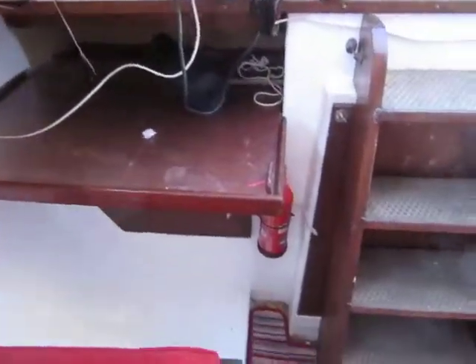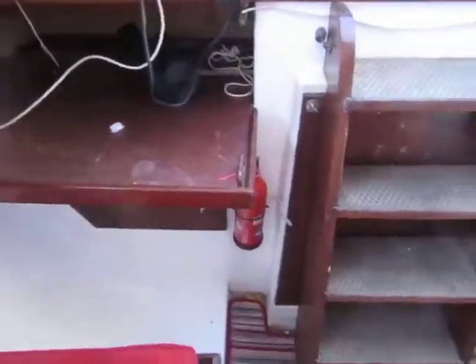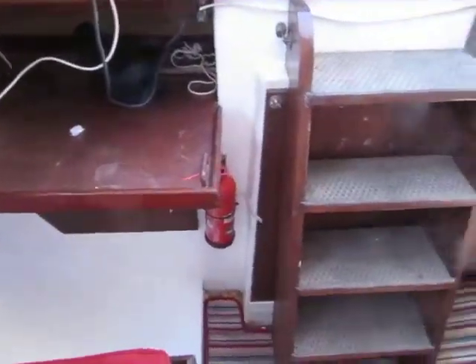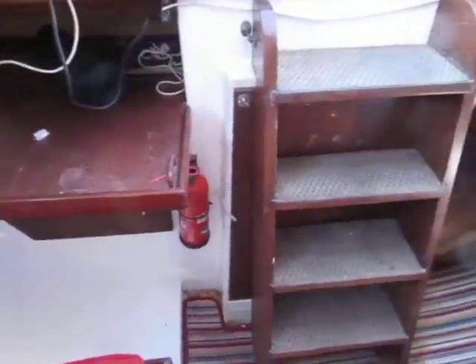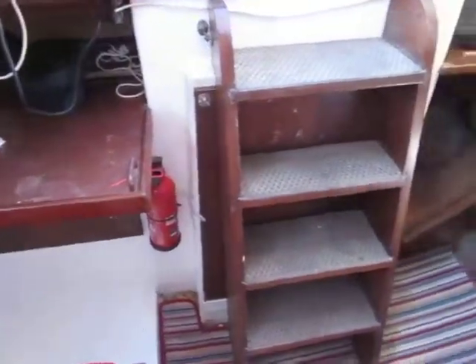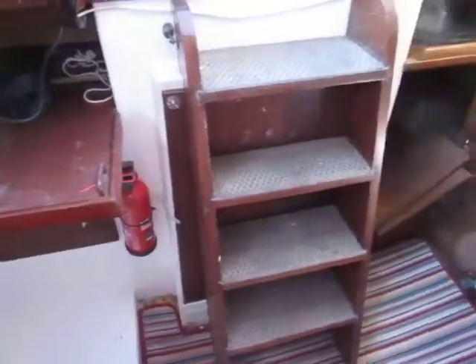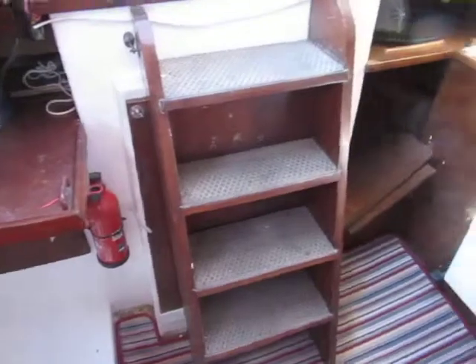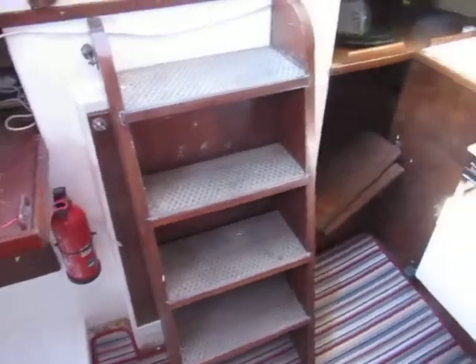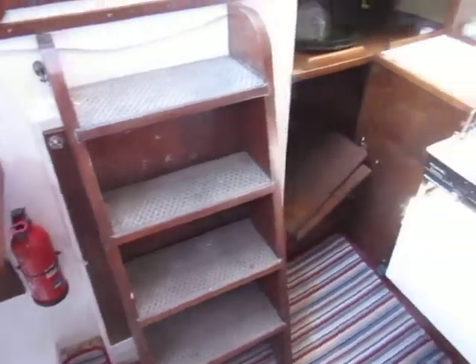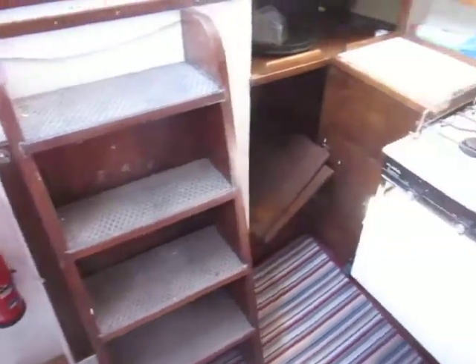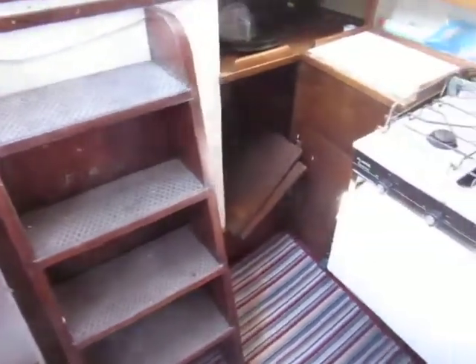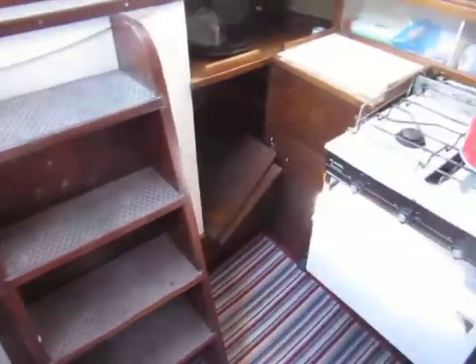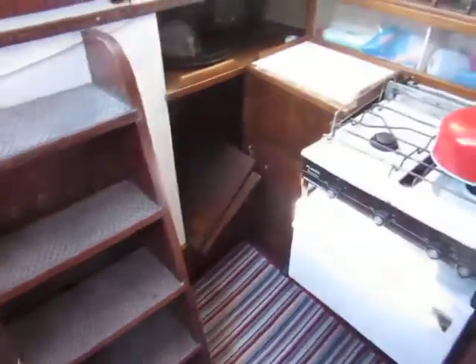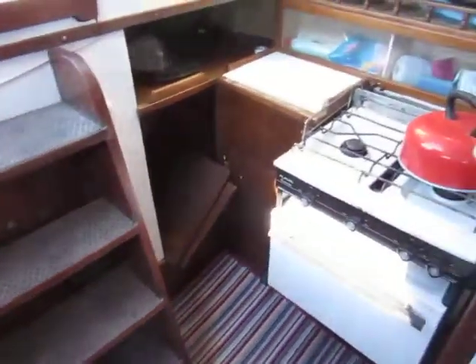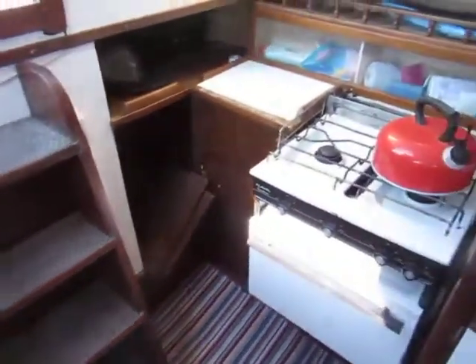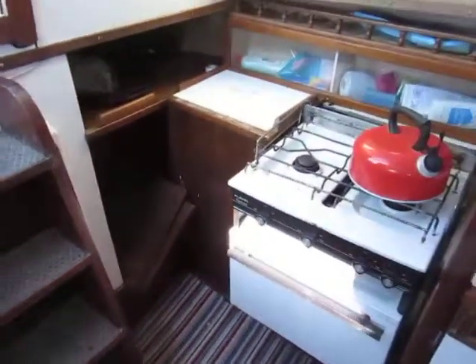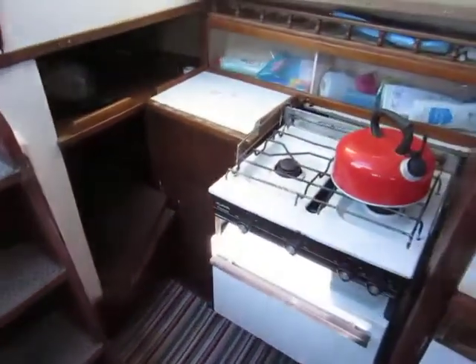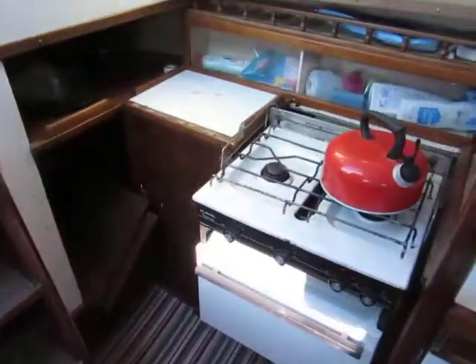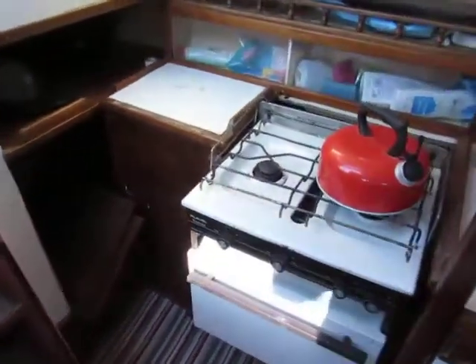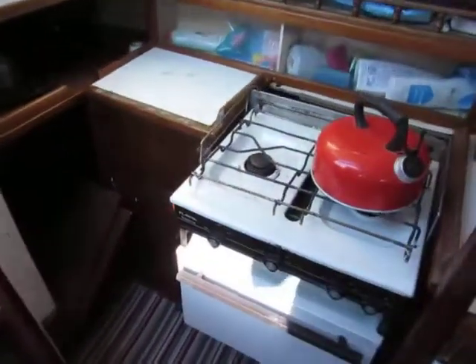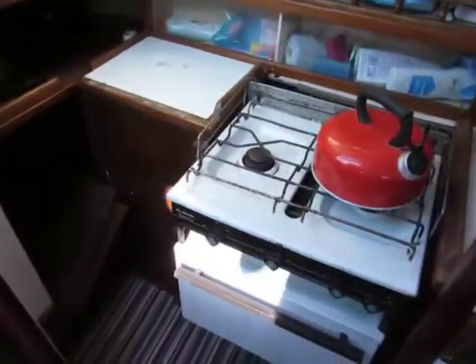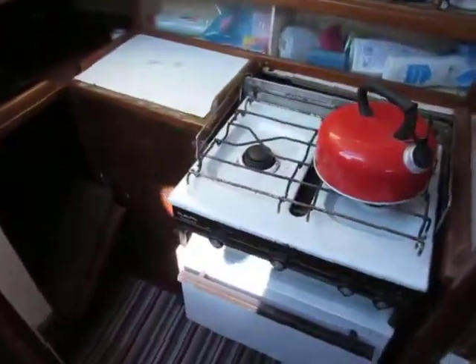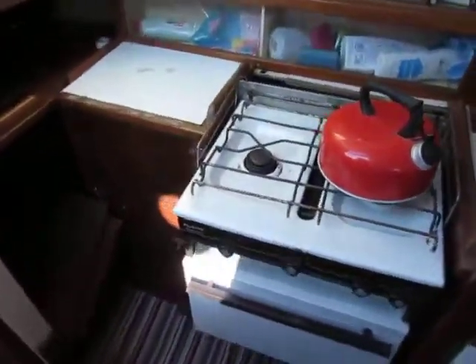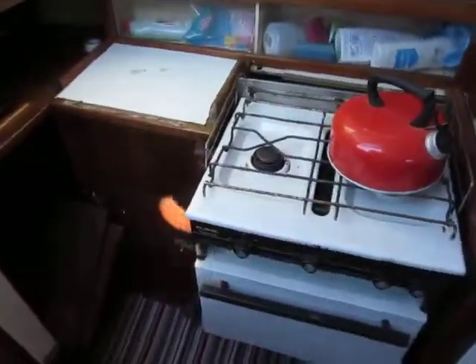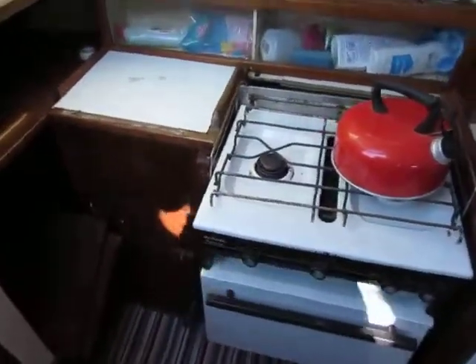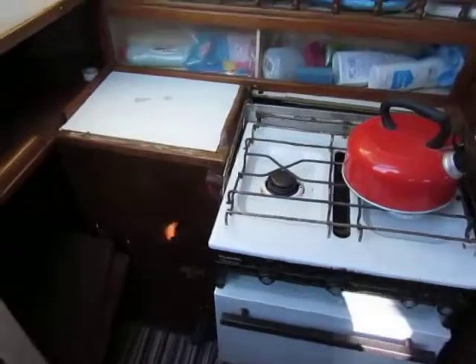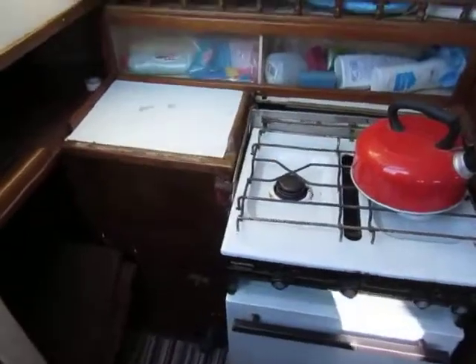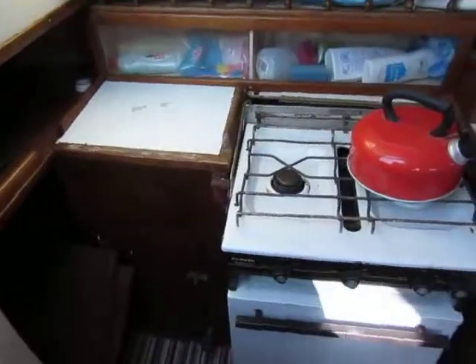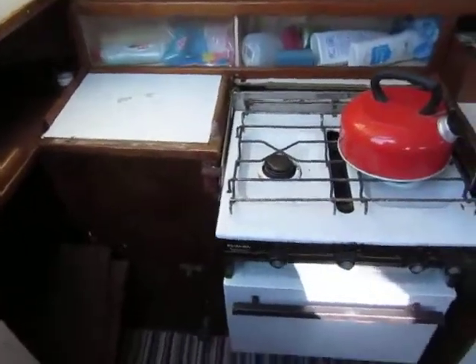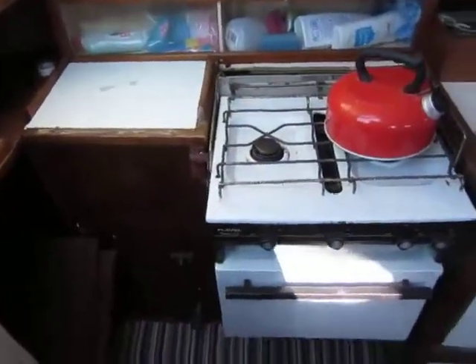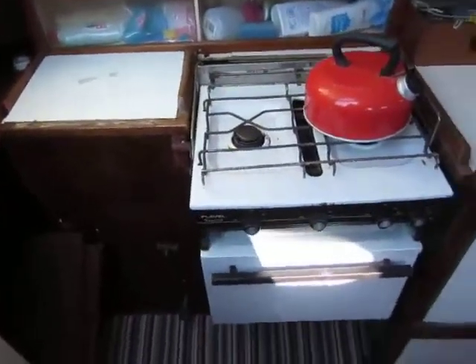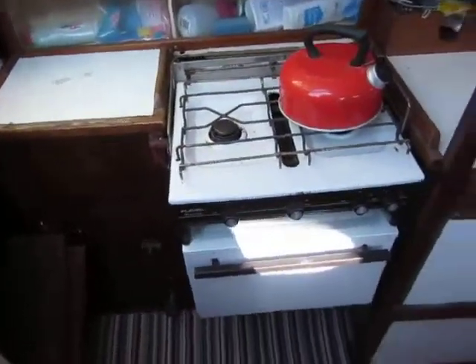Companionway steps and the galley on the port side with a two burner gas cooker, oven and grill, and a separate sink too.